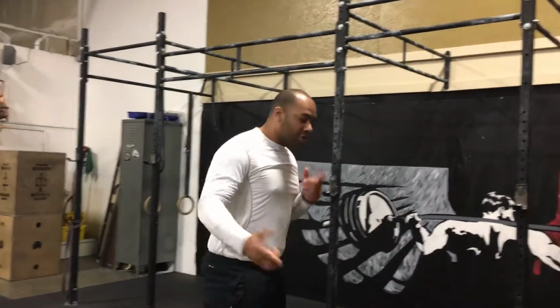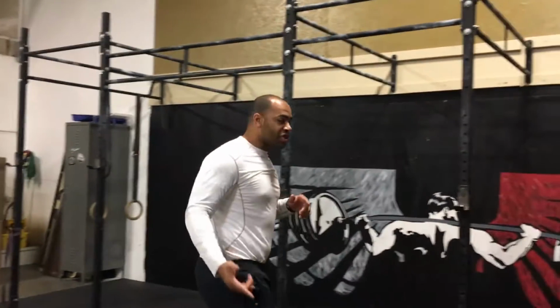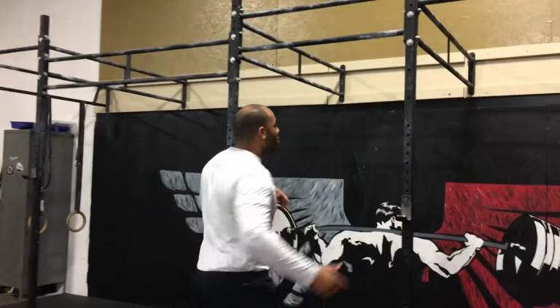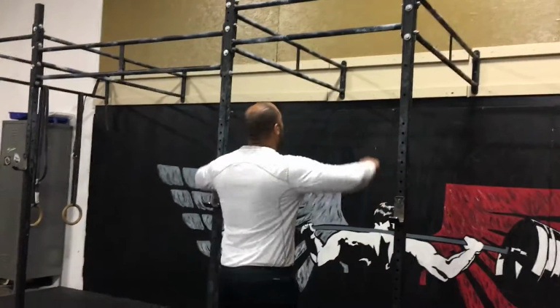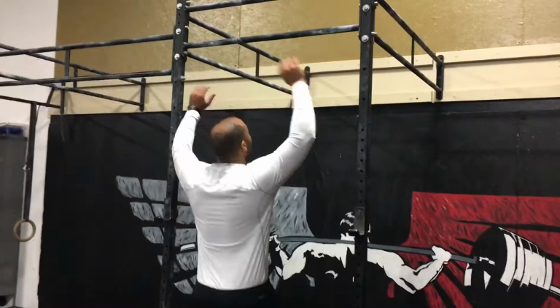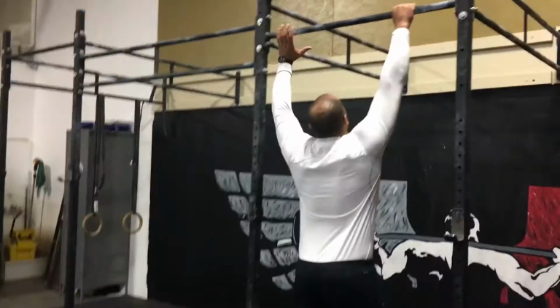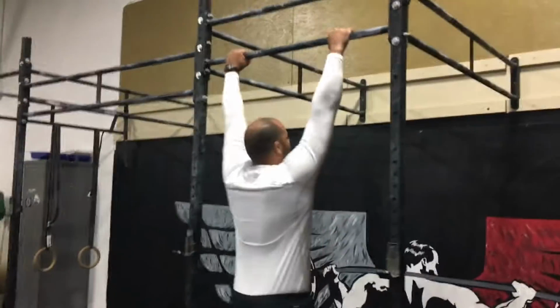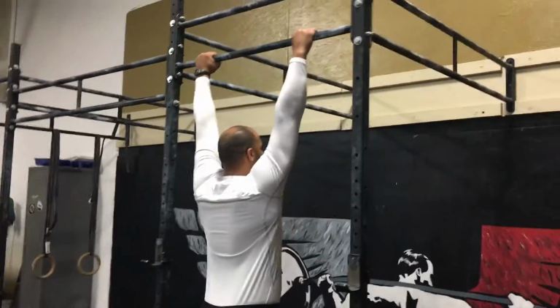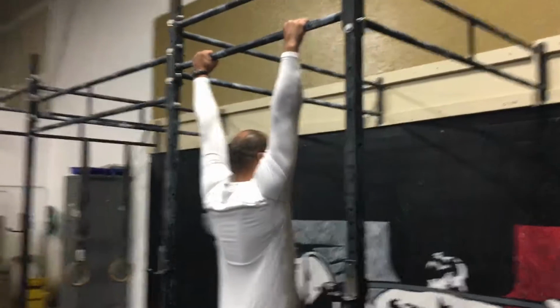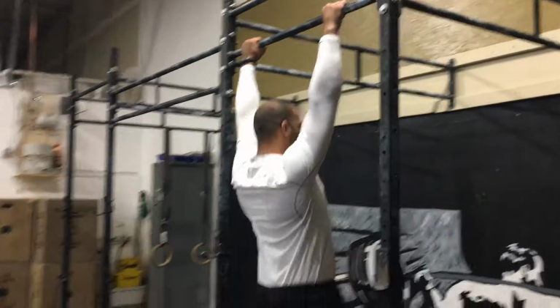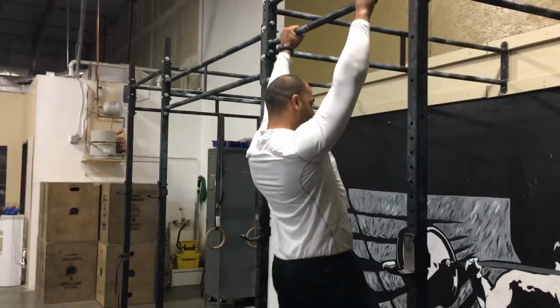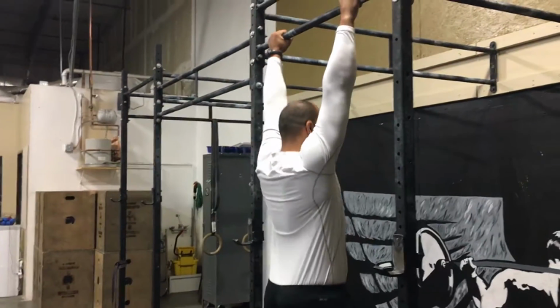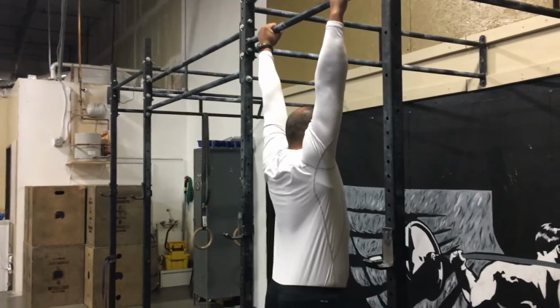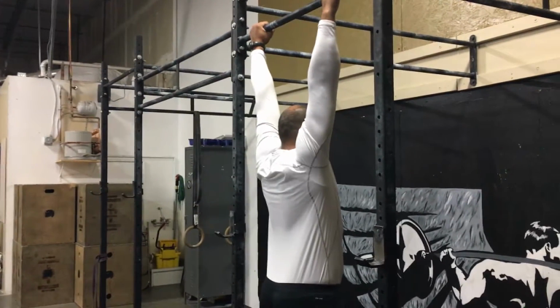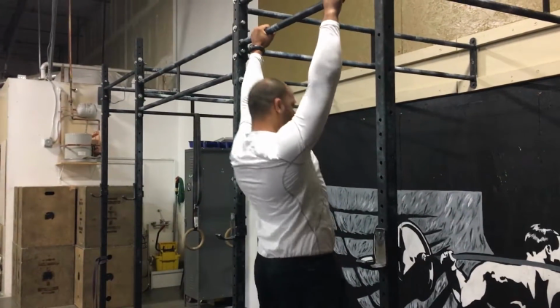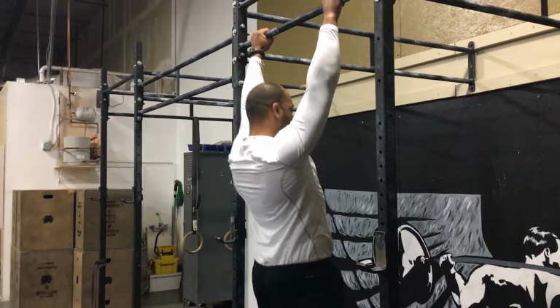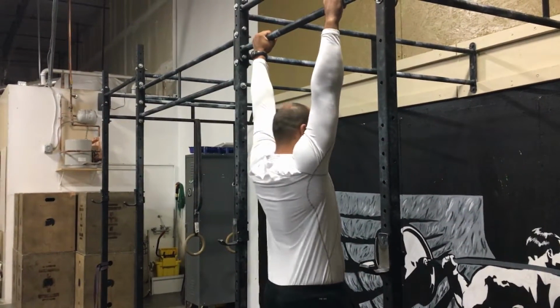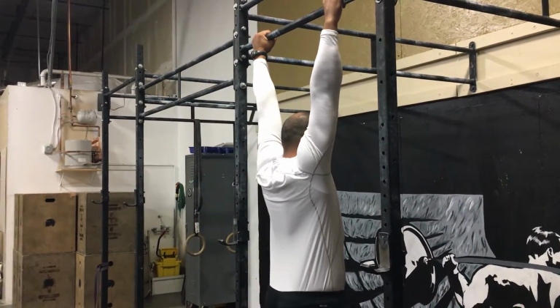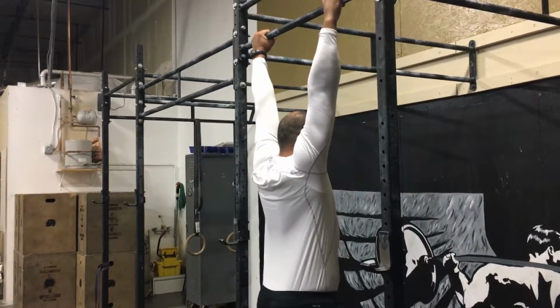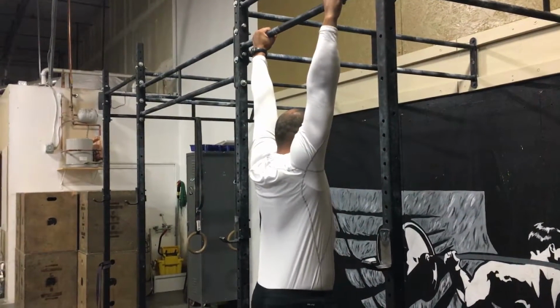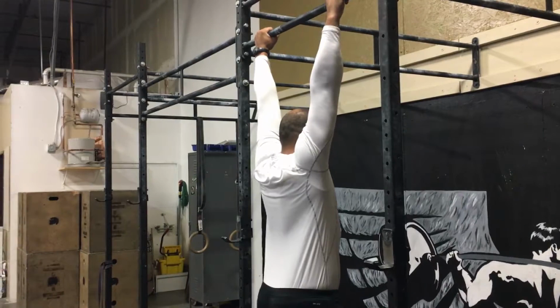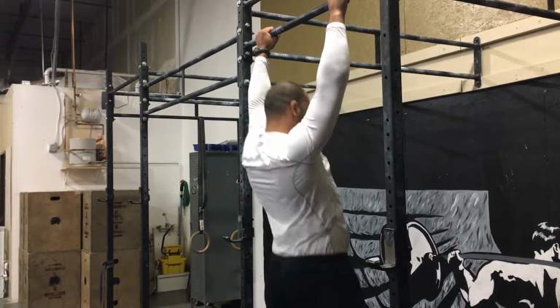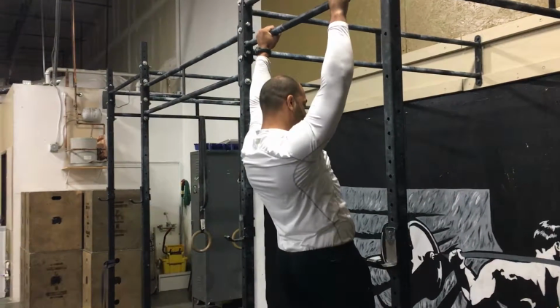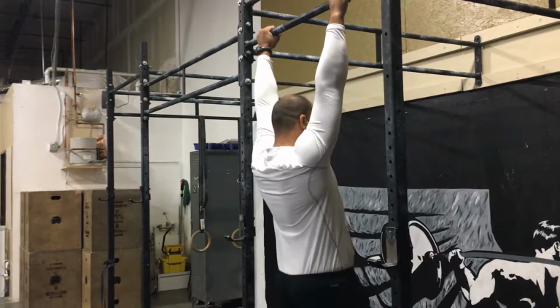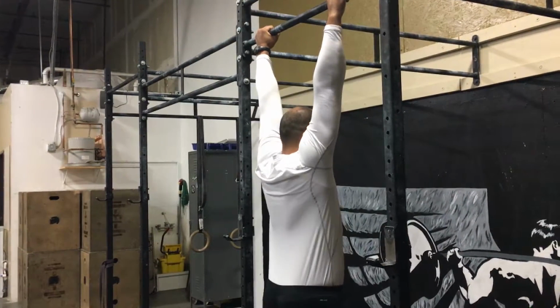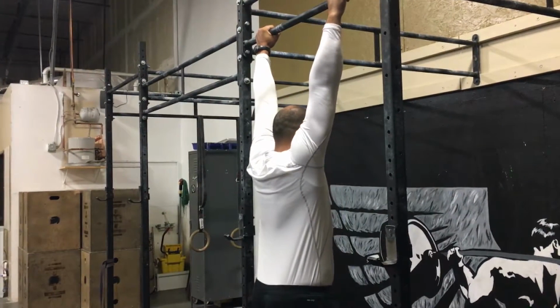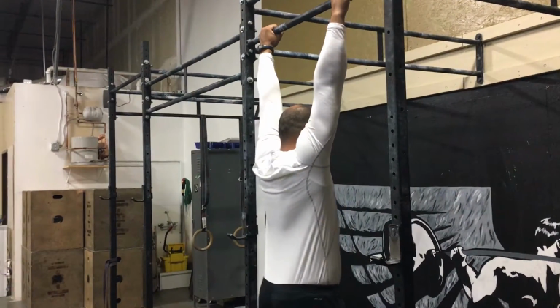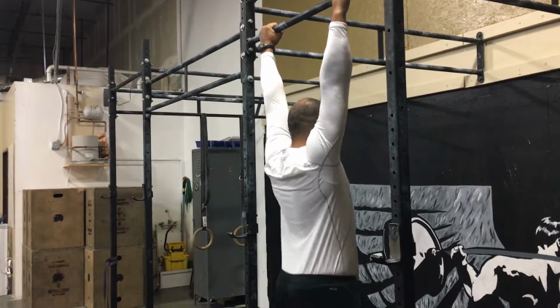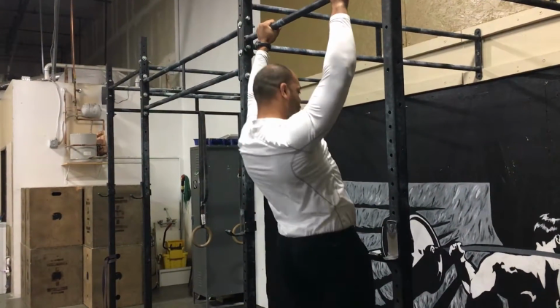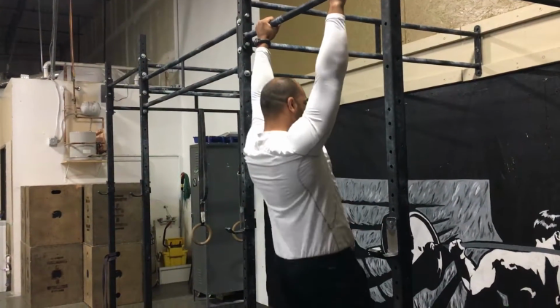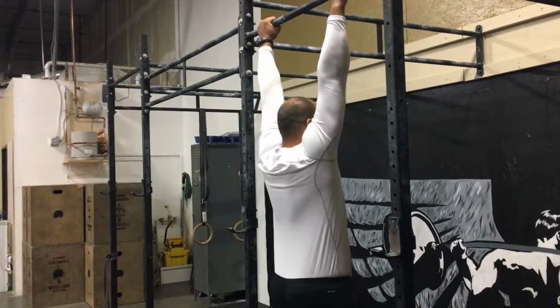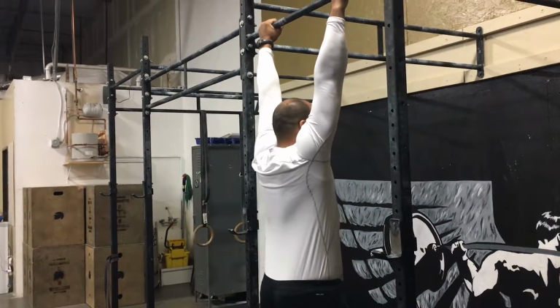To do this, you're just going to come to the bar. Hang from the bar, and all you're going to do is depress the shoulder blades, then relax down. Repeat that motion — depress the shoulder blades, relax down.